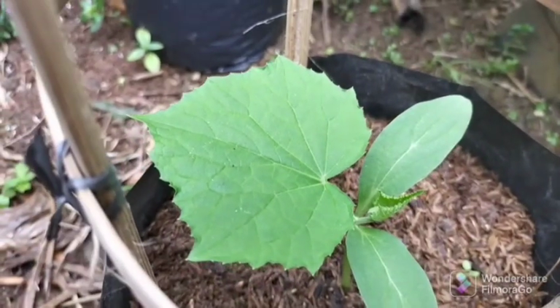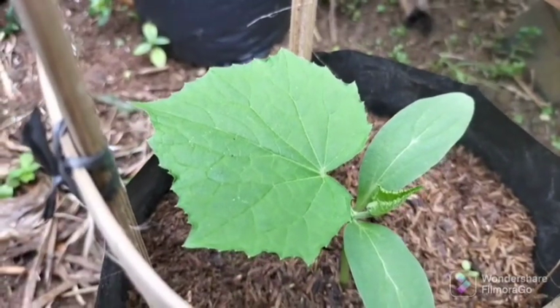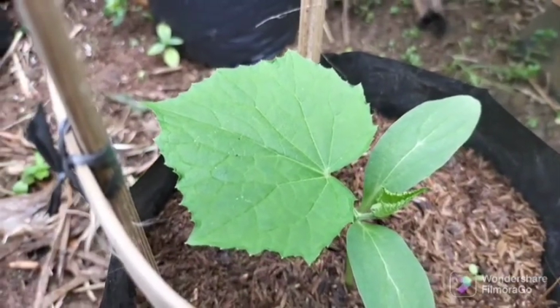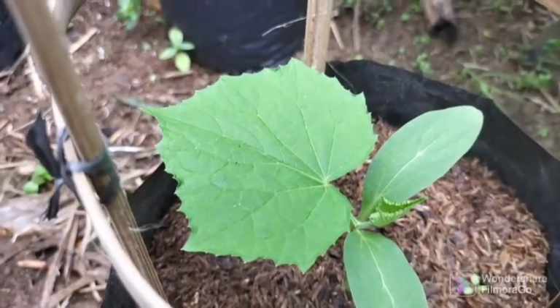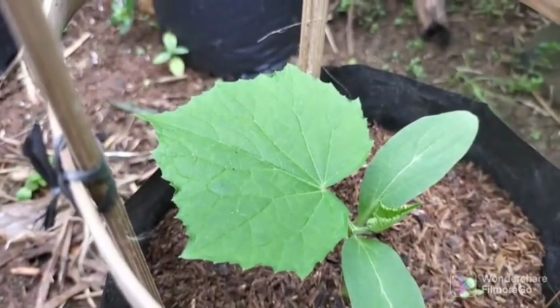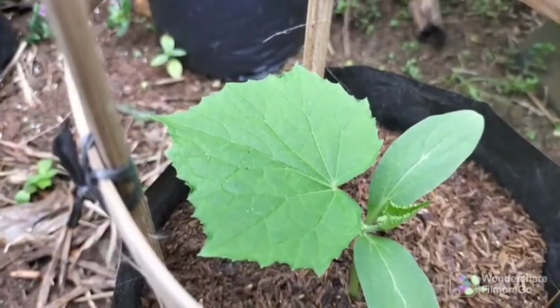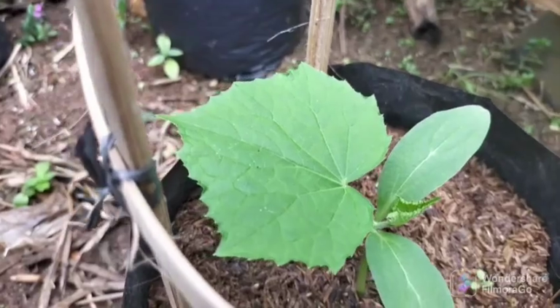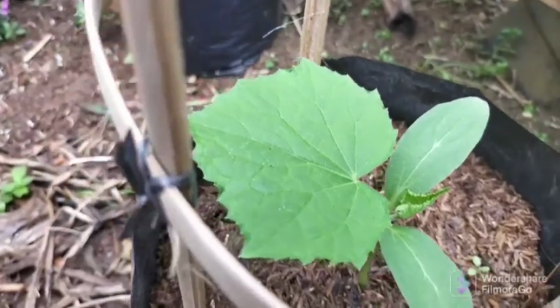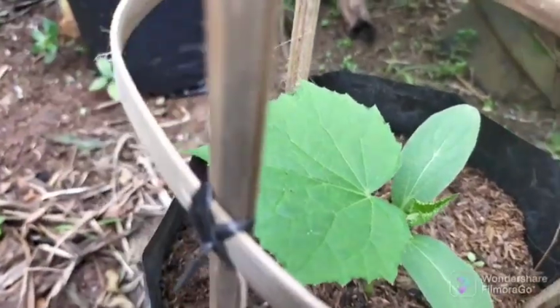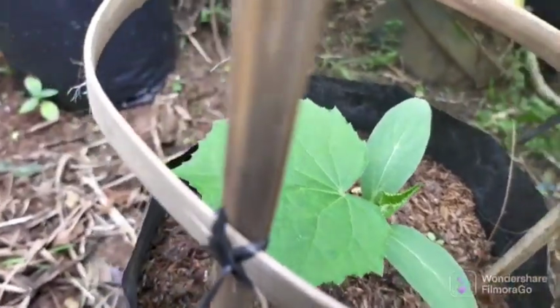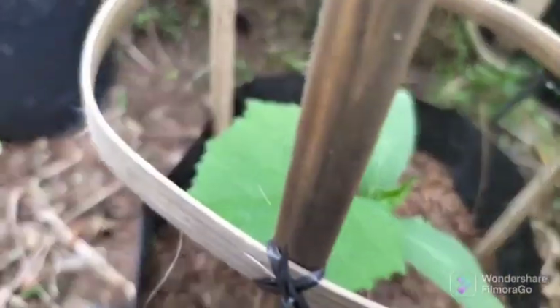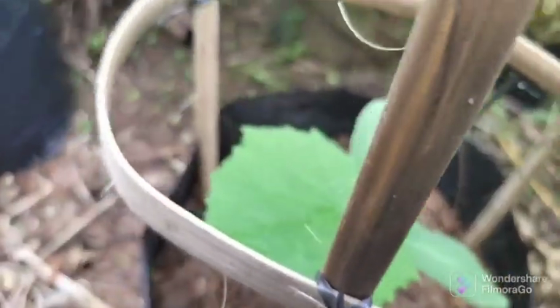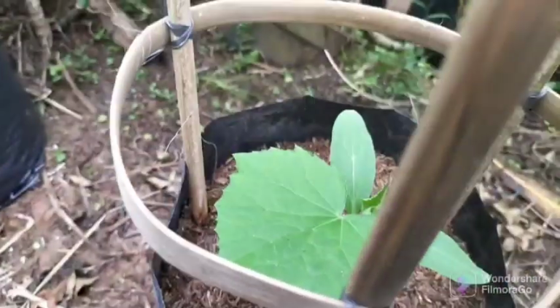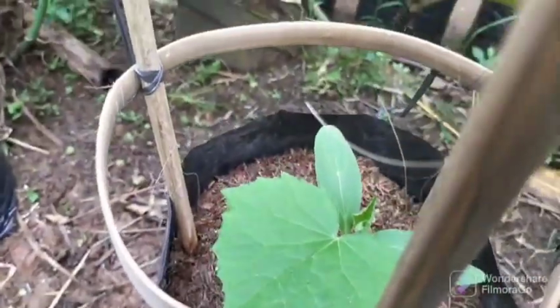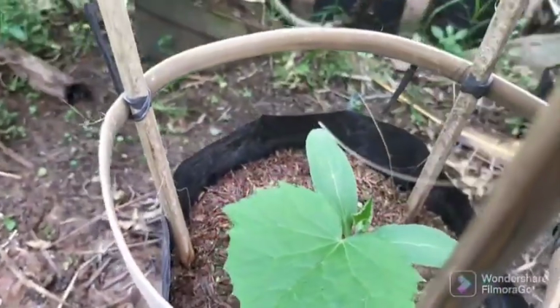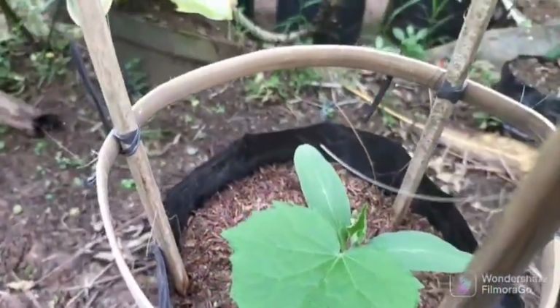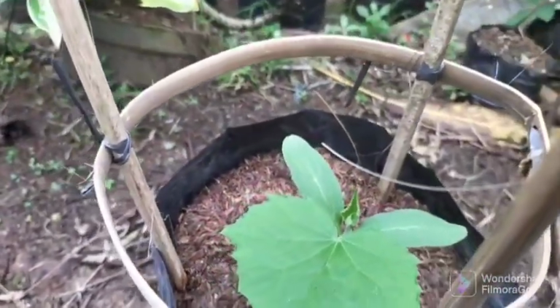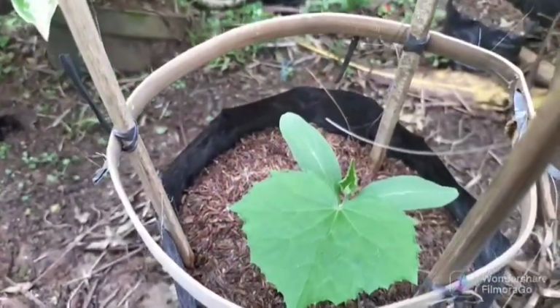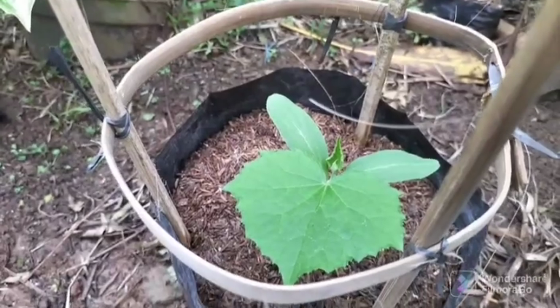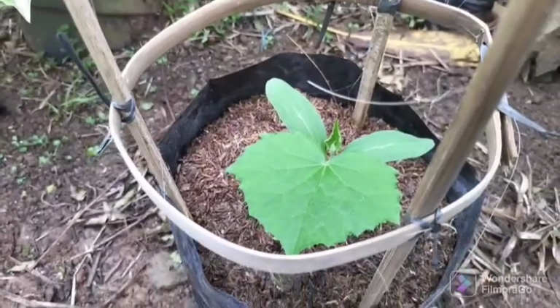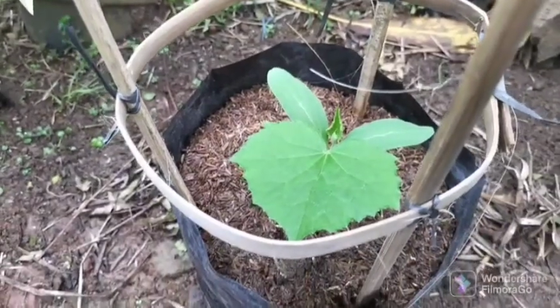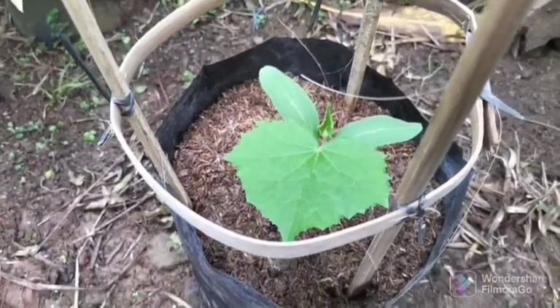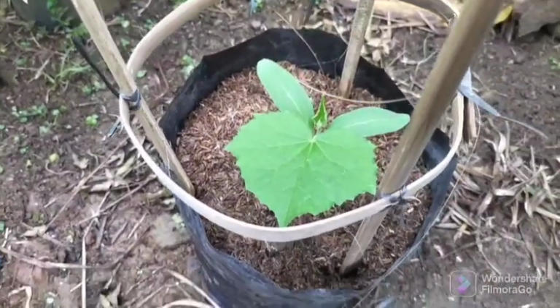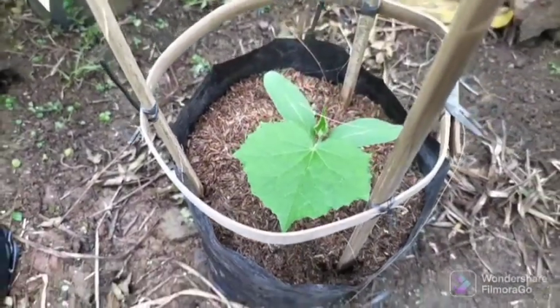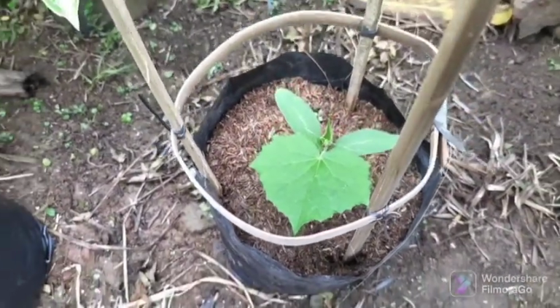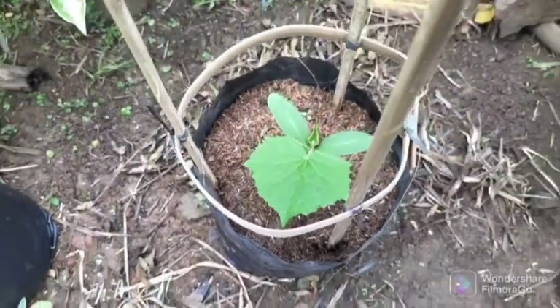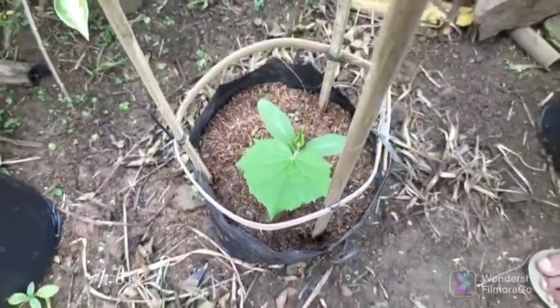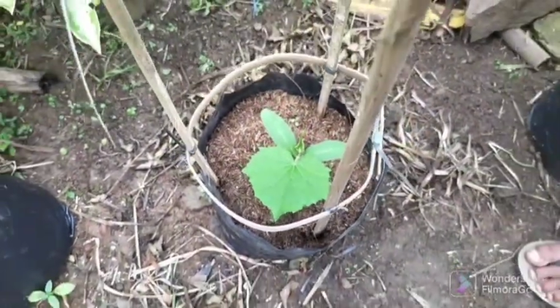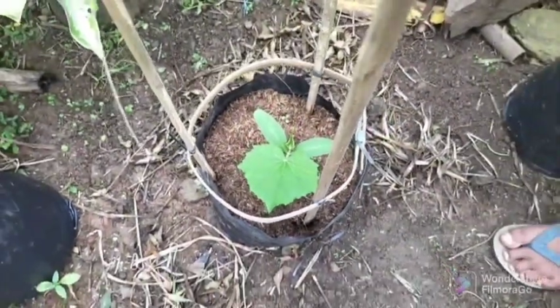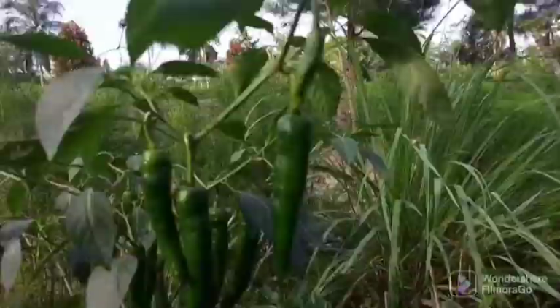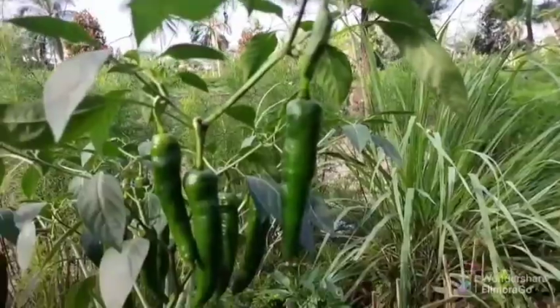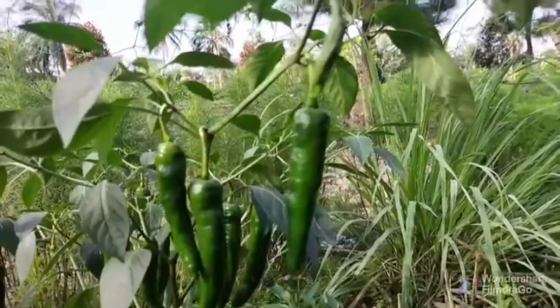People frequently inquire whether baking soda, which is sodium bicarbonate, is a natural substance. Yes, it is a chemical compound that is added to the garden entirely organically, and it is found naturally in geysers and springs.